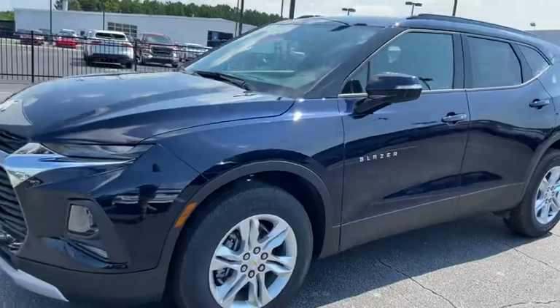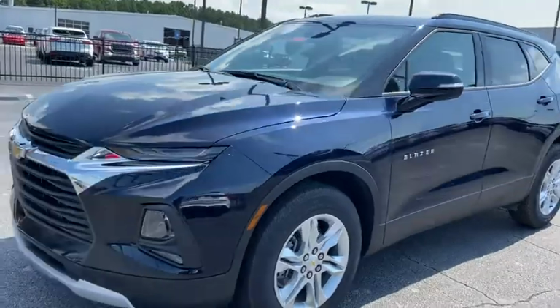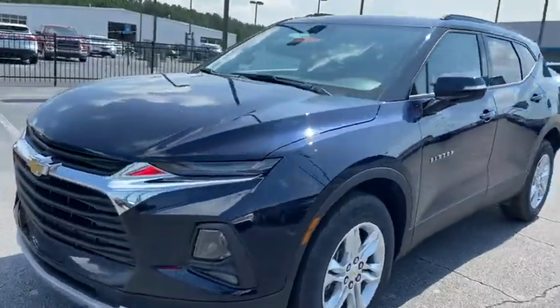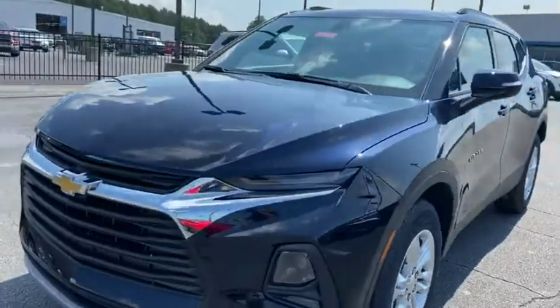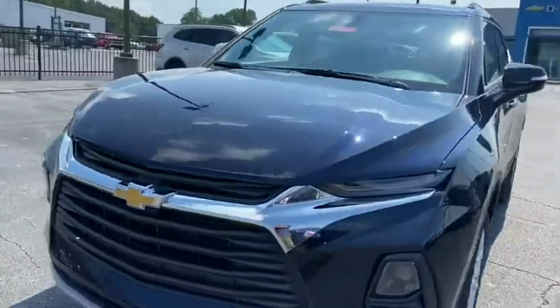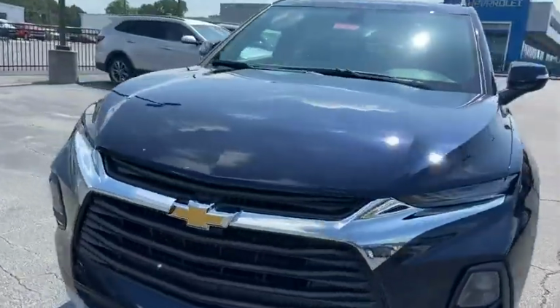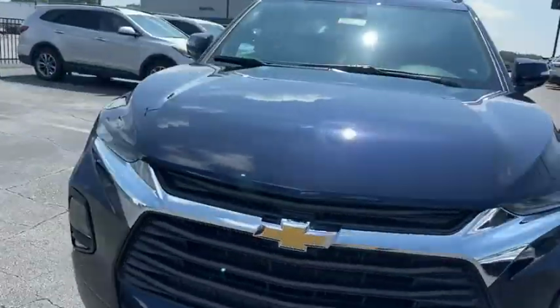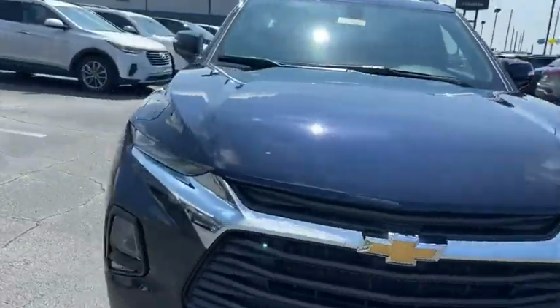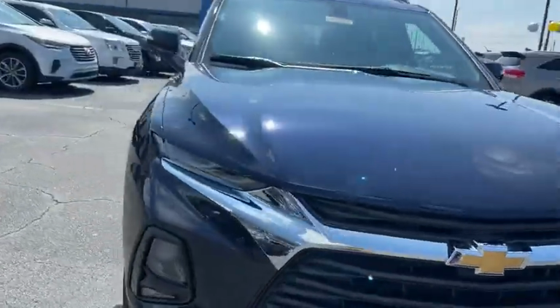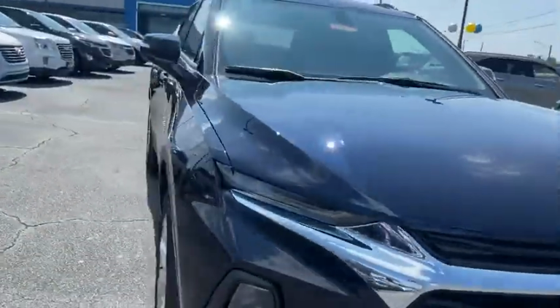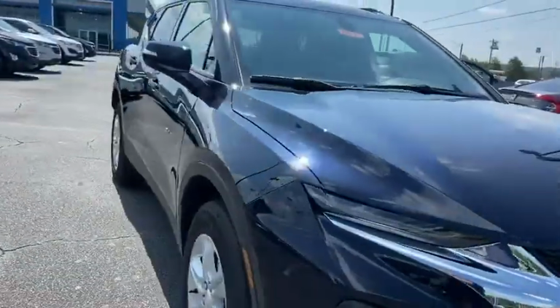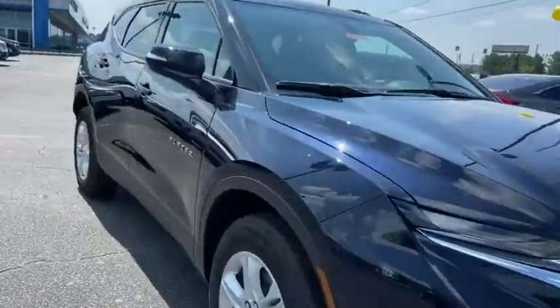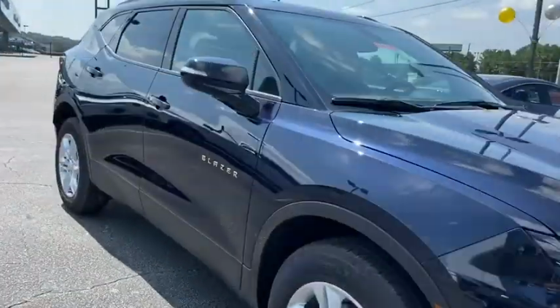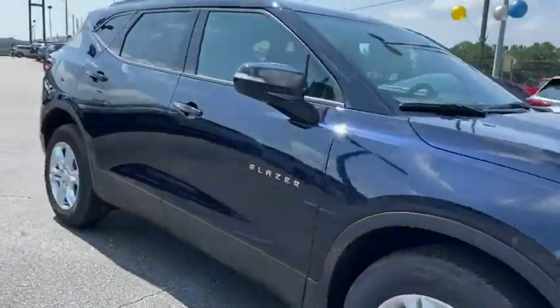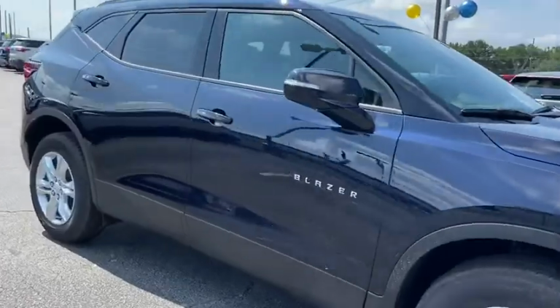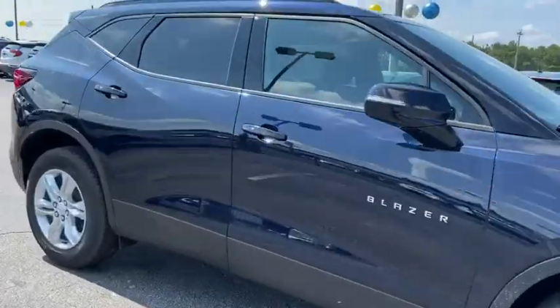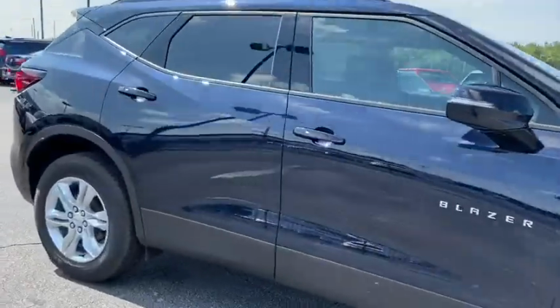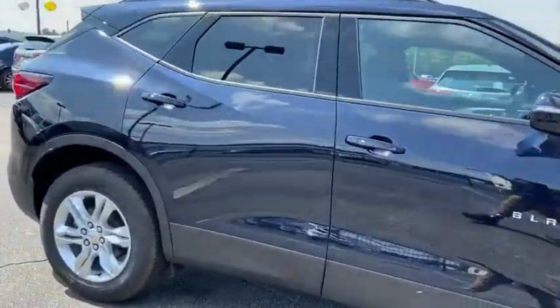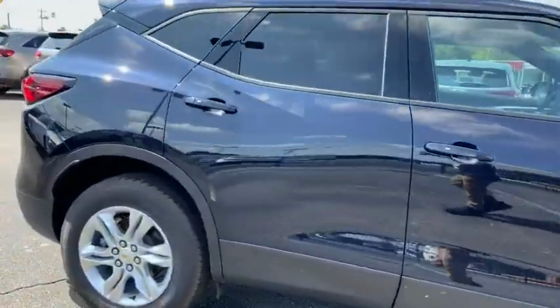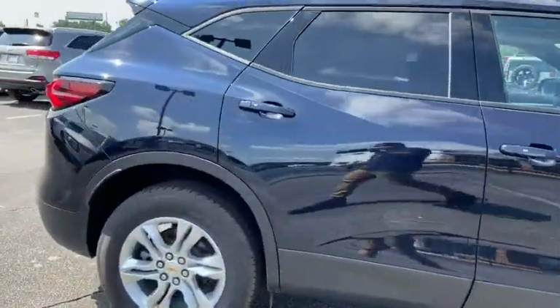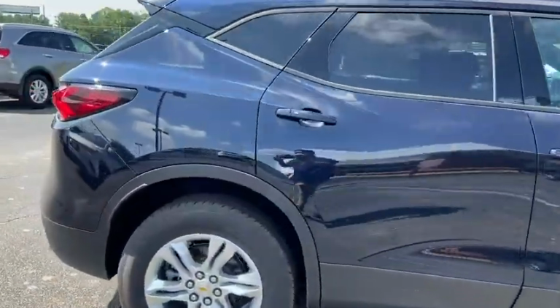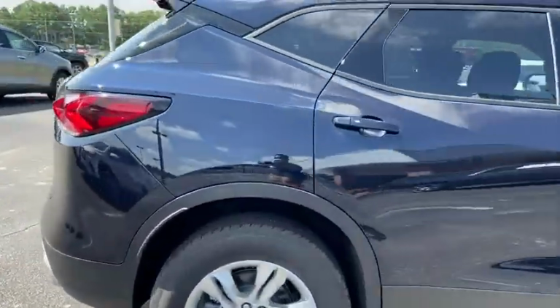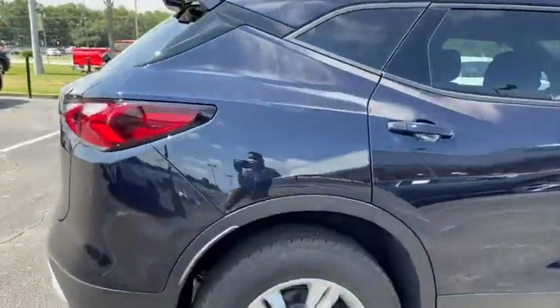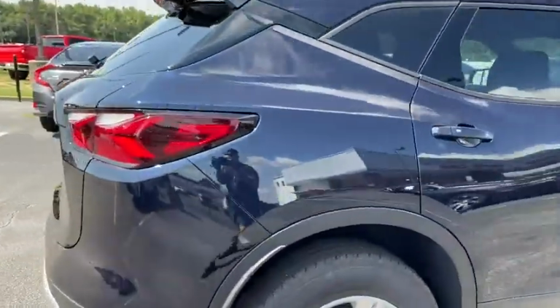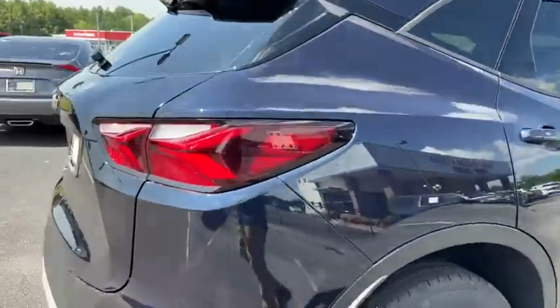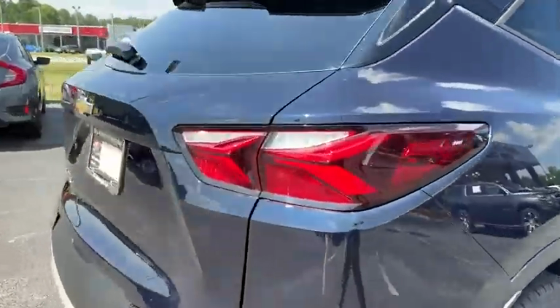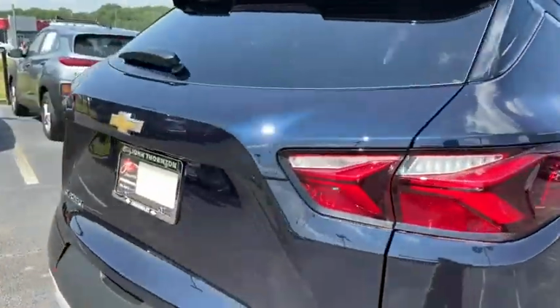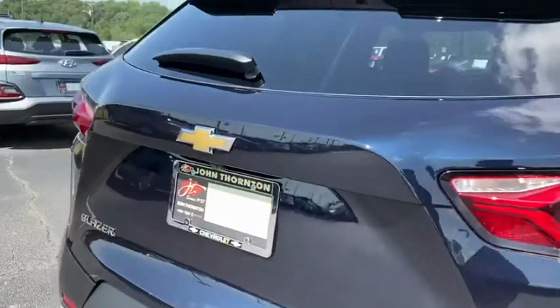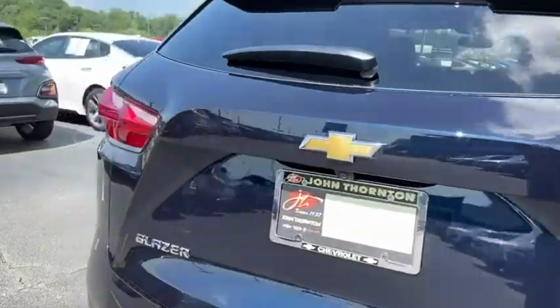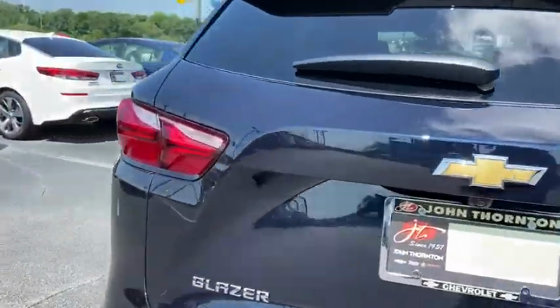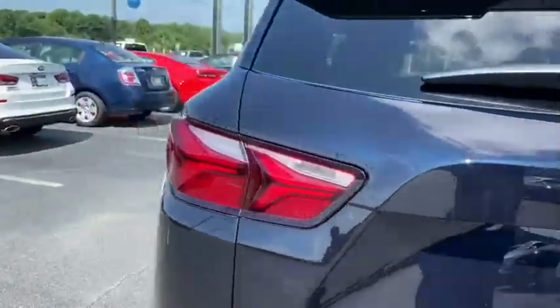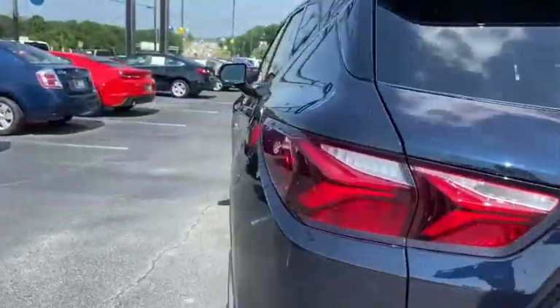Come test drive the 2020 Chevrolet Blazer. The Chevrolet Blazer is fun to drive around town, comfortable to ride in, and decently capable off-road. This vehicle has less than 100 miles.